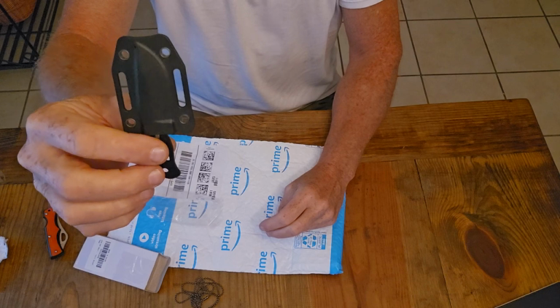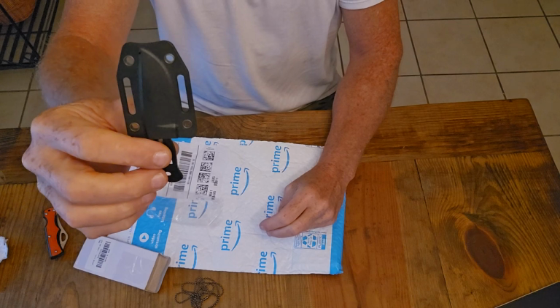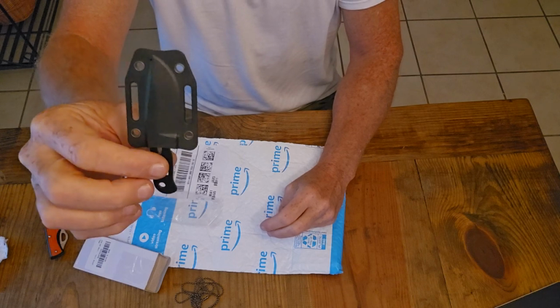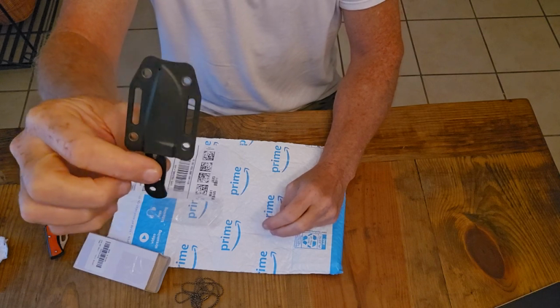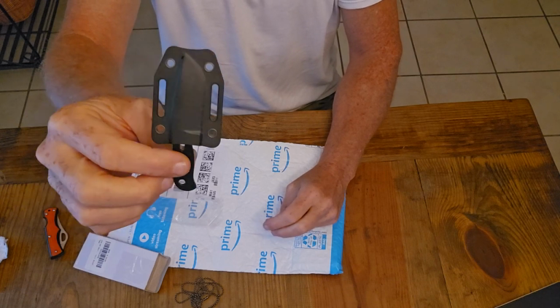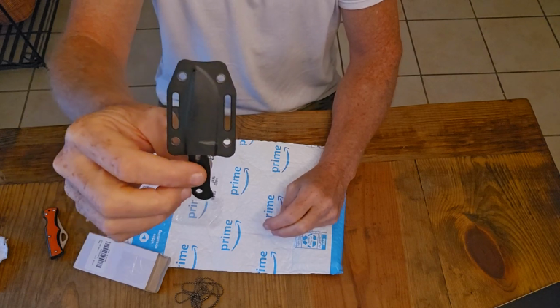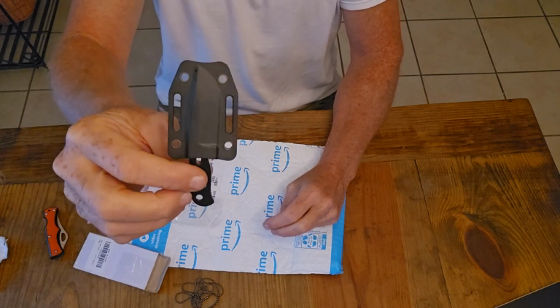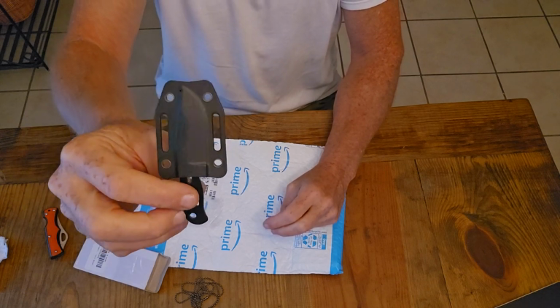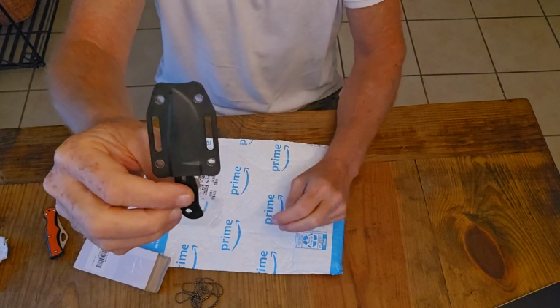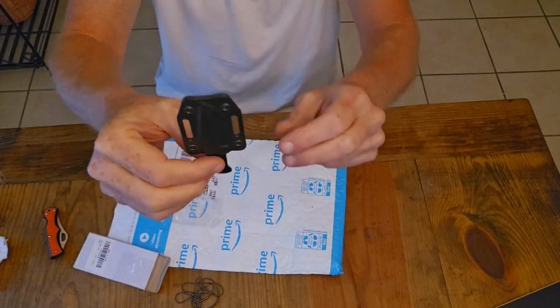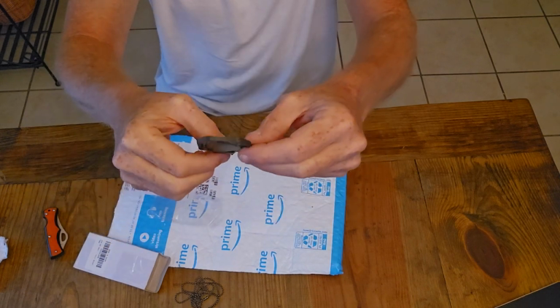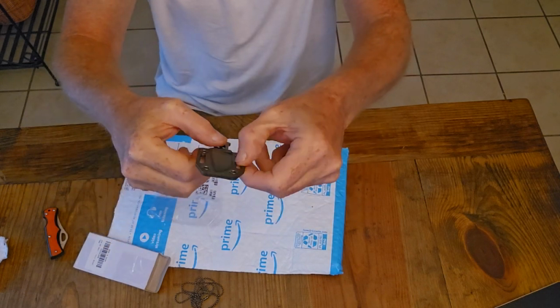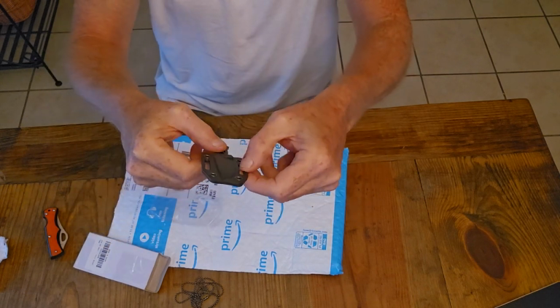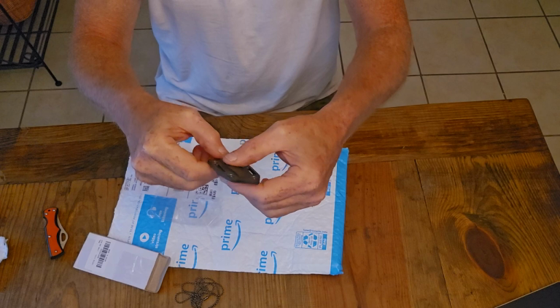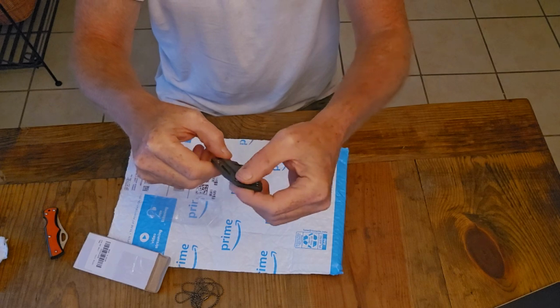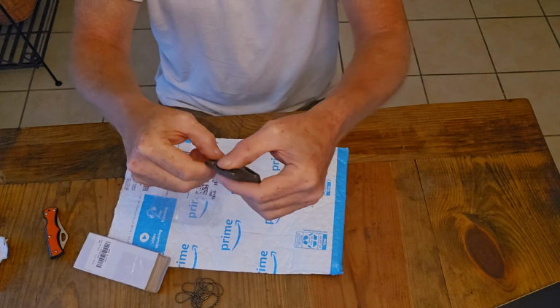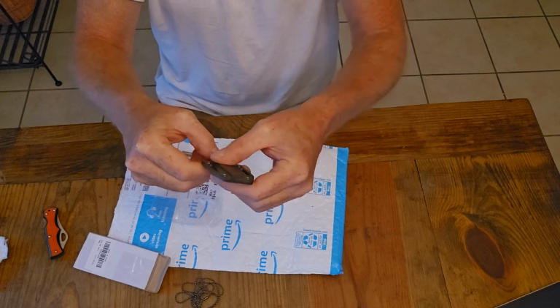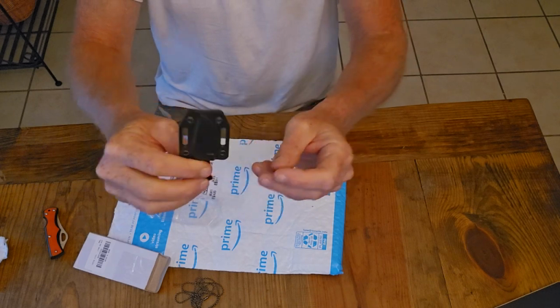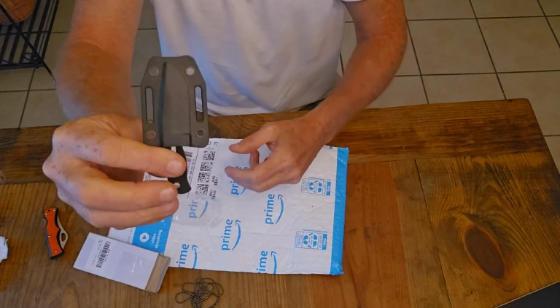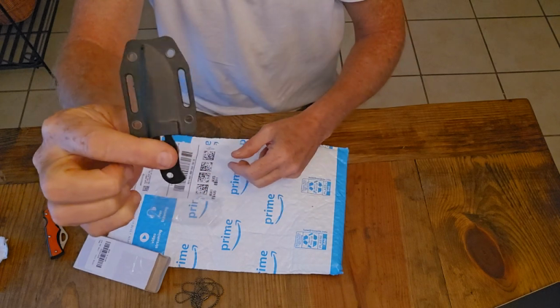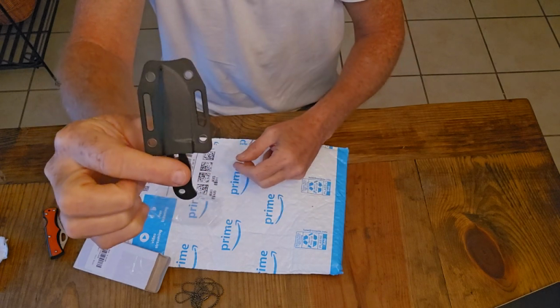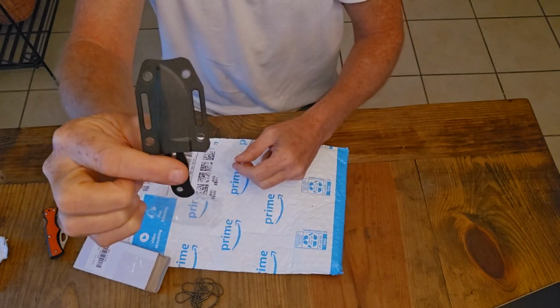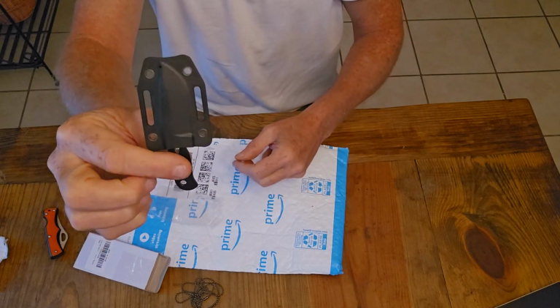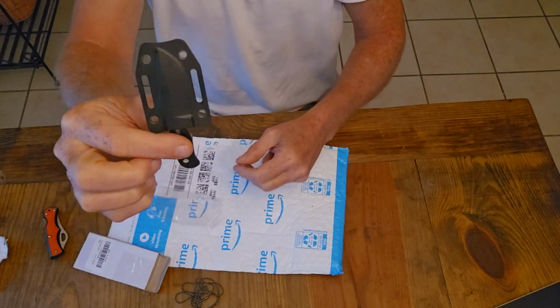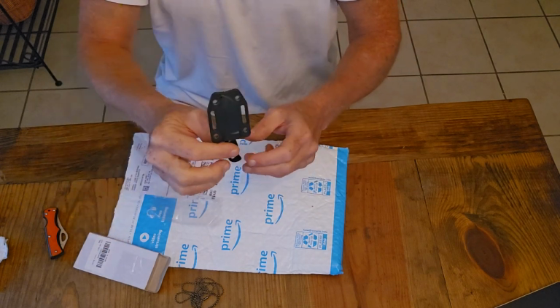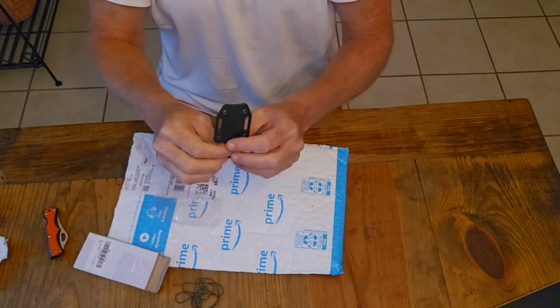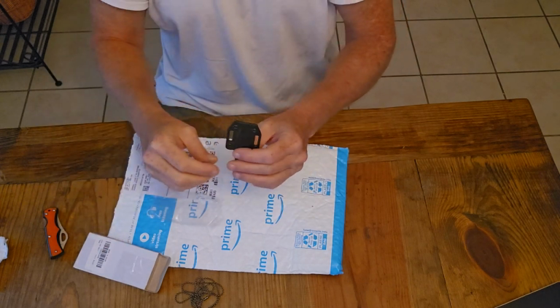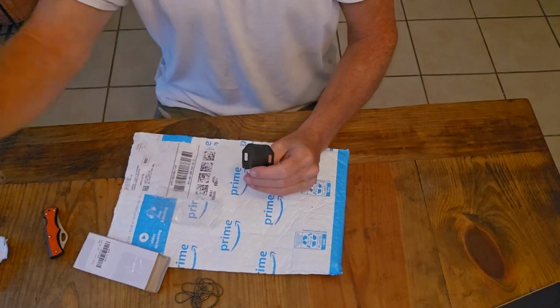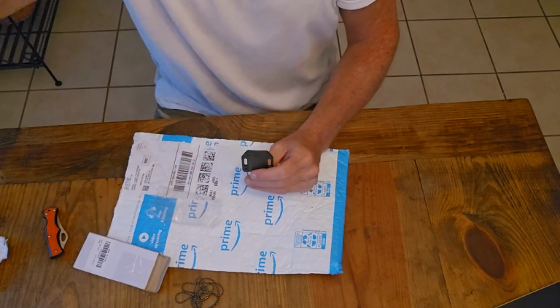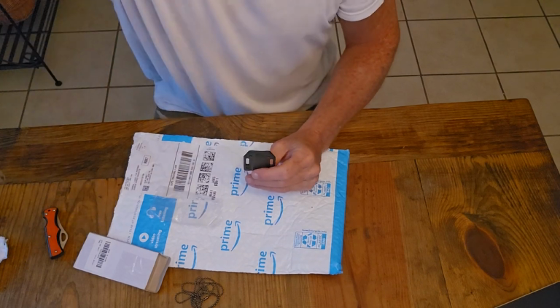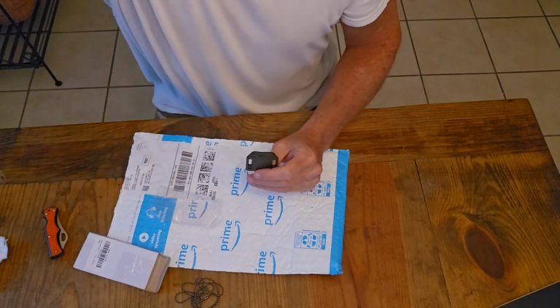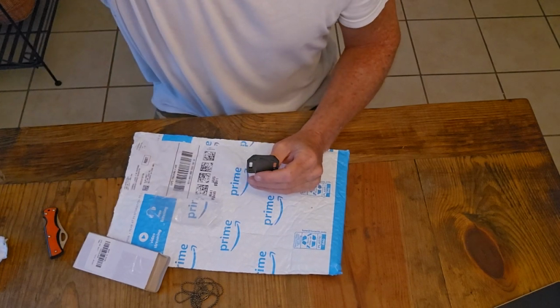So short video — just wanted to show you all this thing. I'm gonna start wearing it every day, I think. Thanks for watching, y'all subscribe, and see you next time.